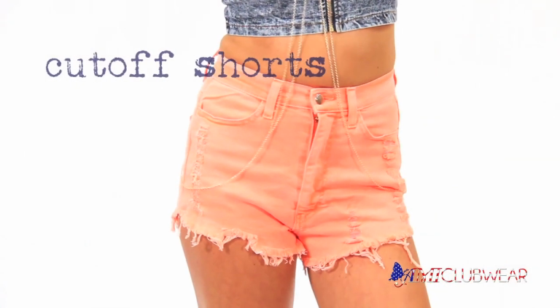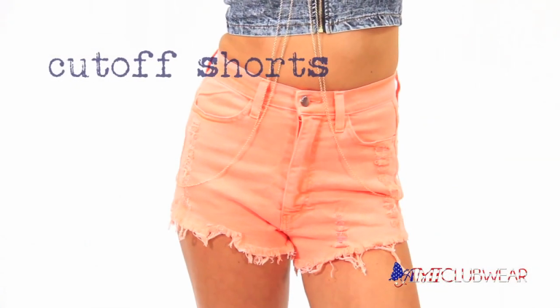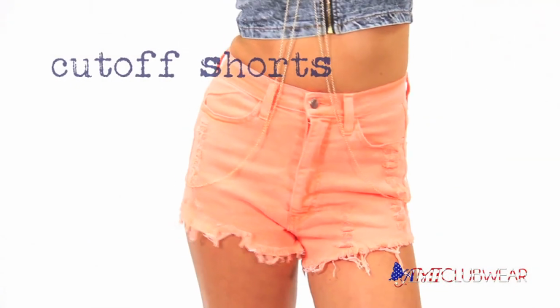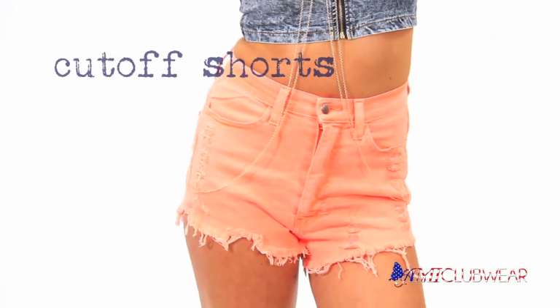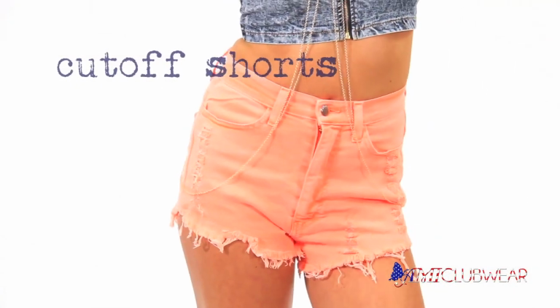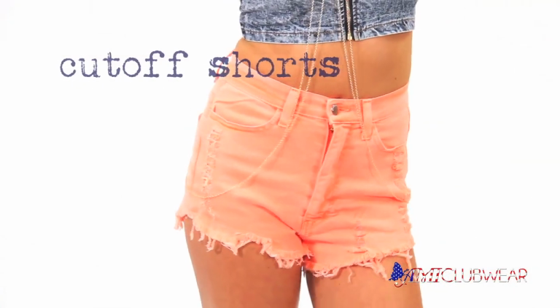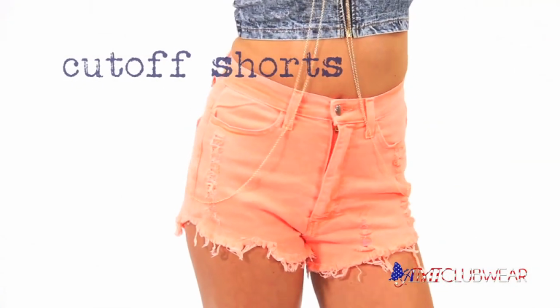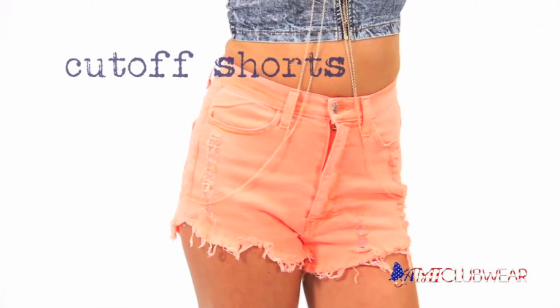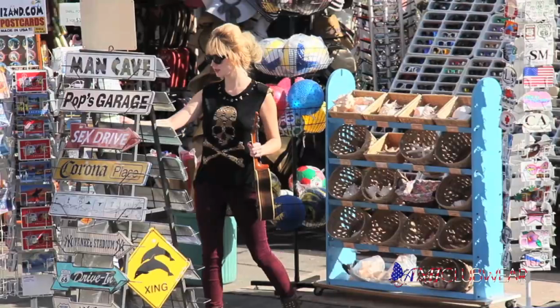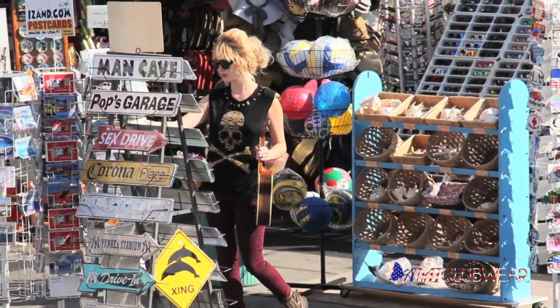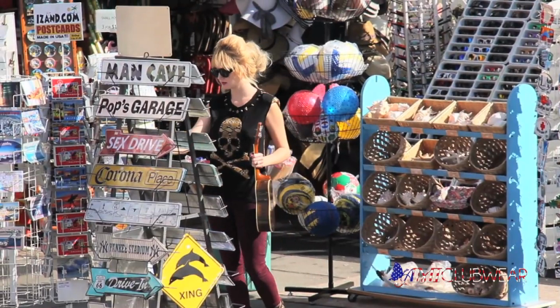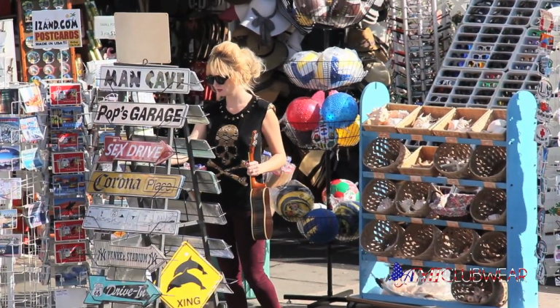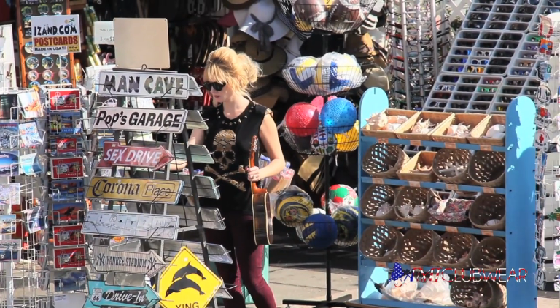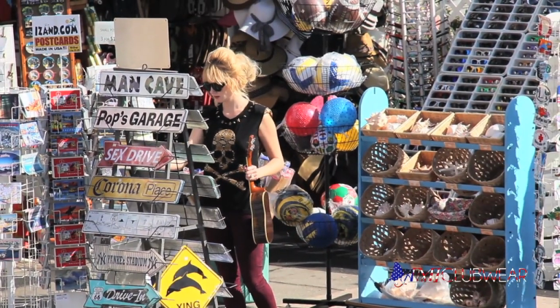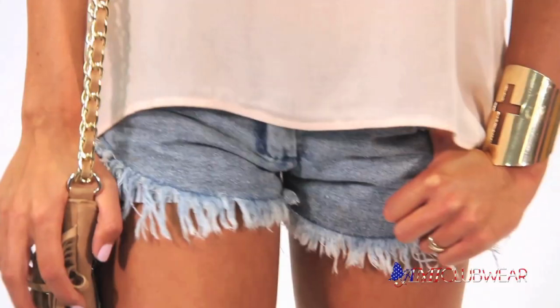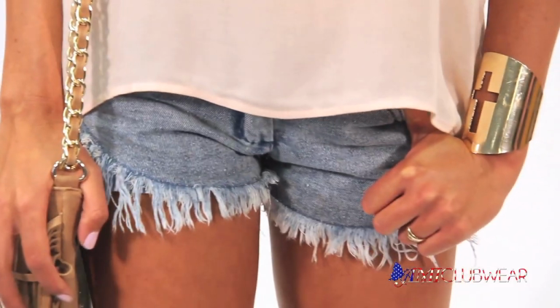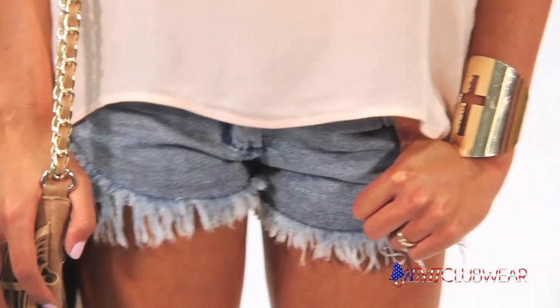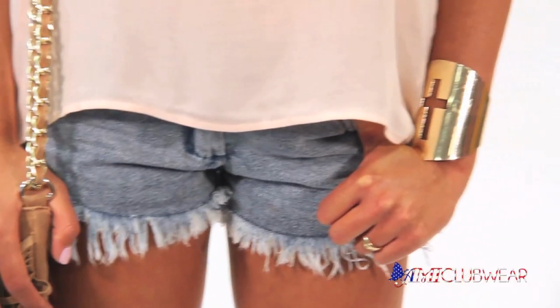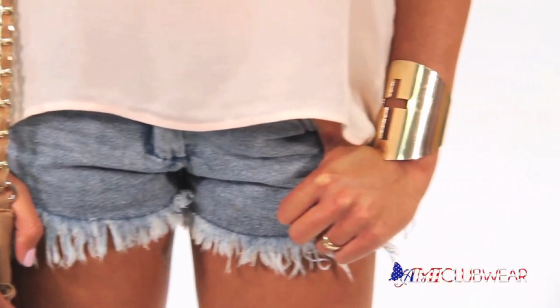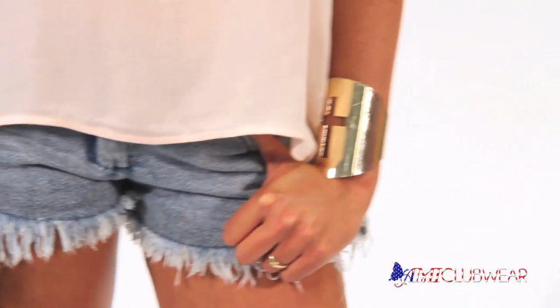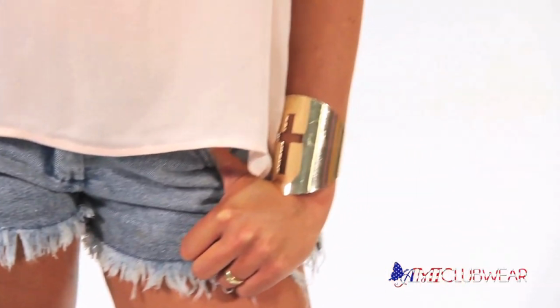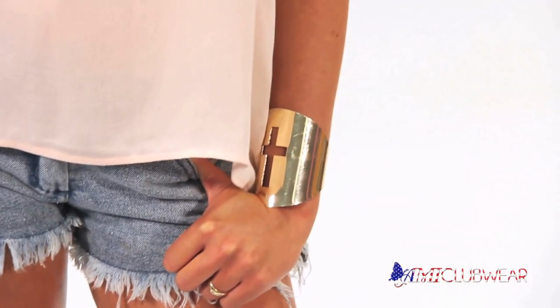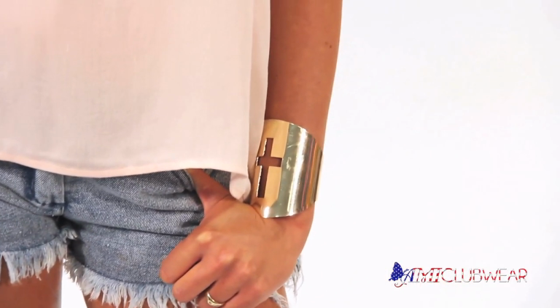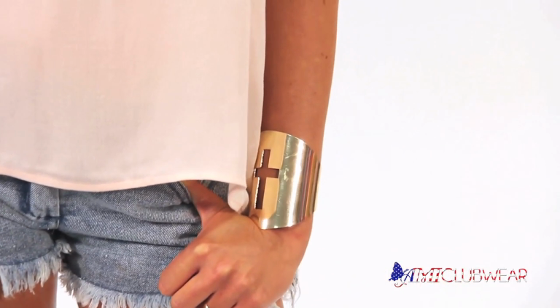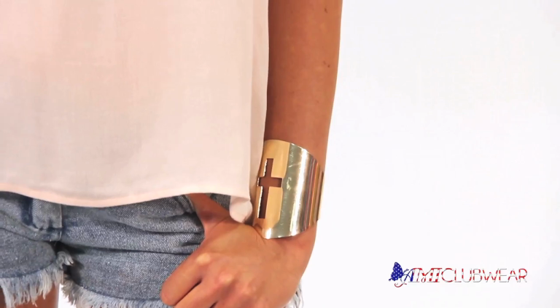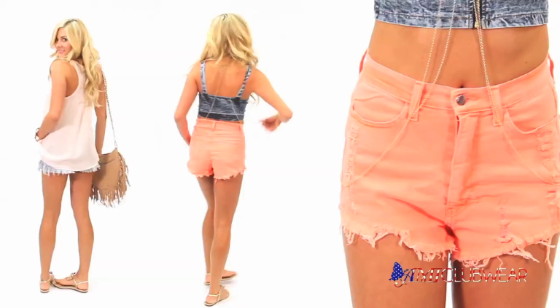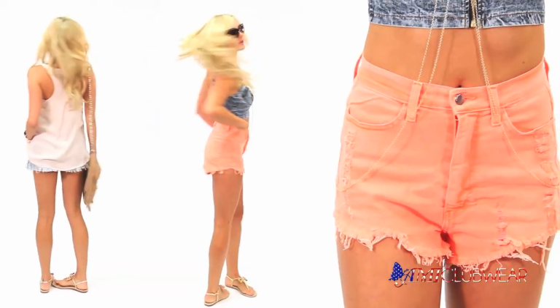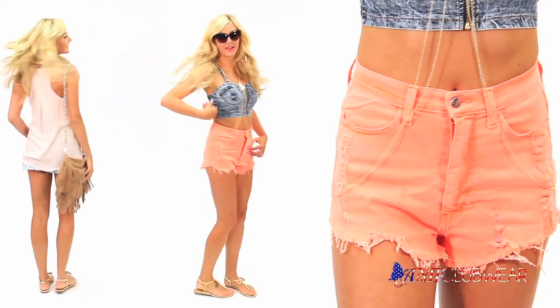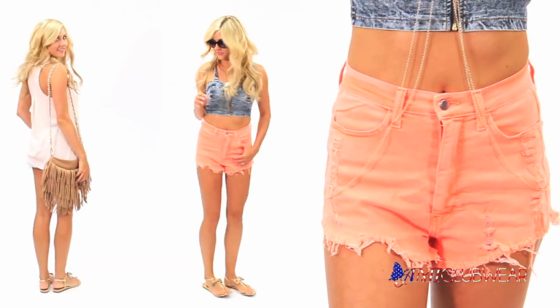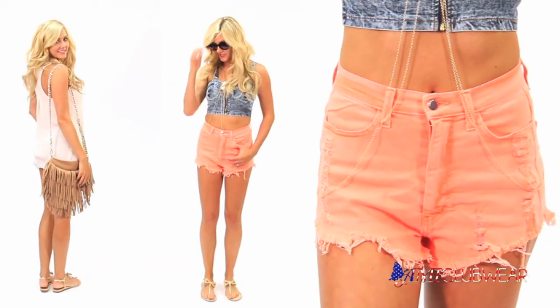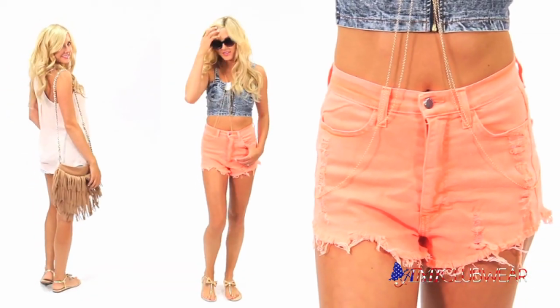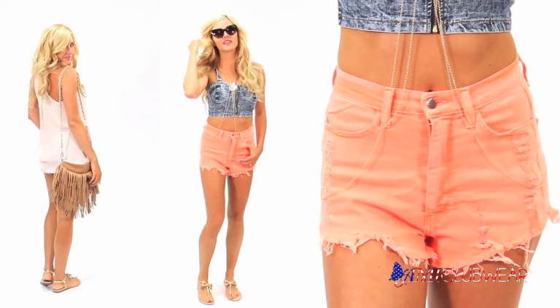Cut-off shorts are great for all occasions, from a cute day of shopping in Malibu to having drinks with your friends, to a hot summer date. Cut-offs are easy to dress up or down.